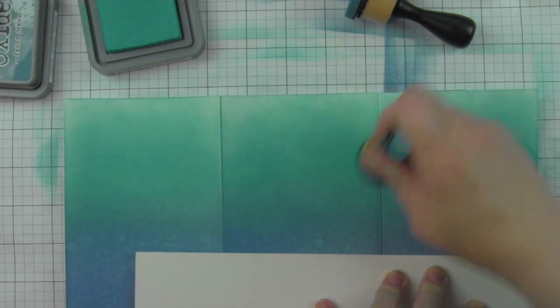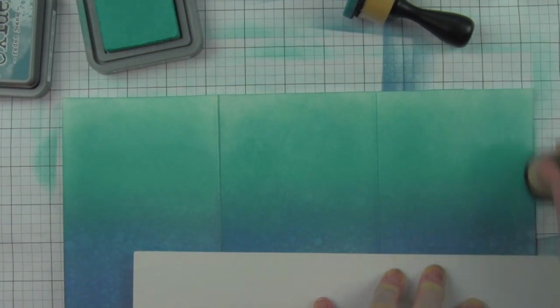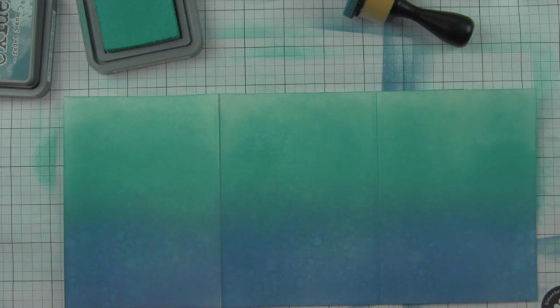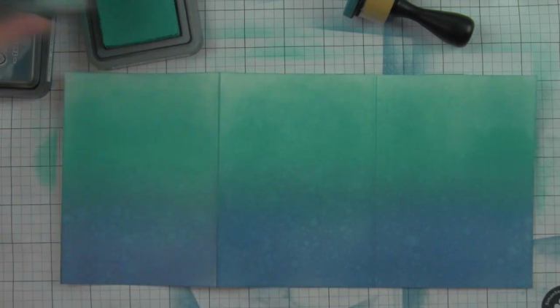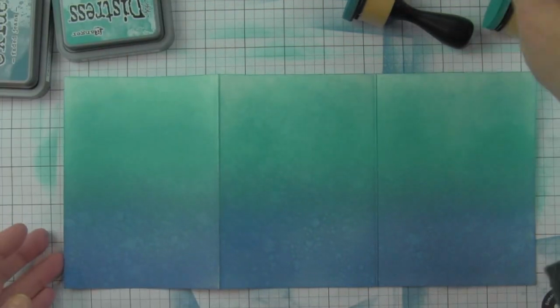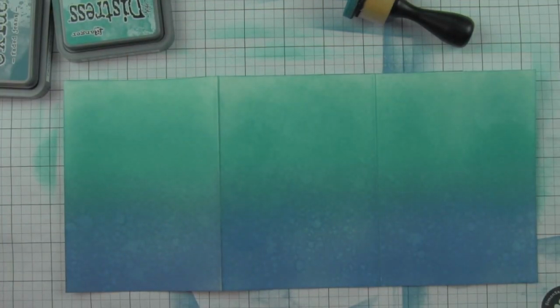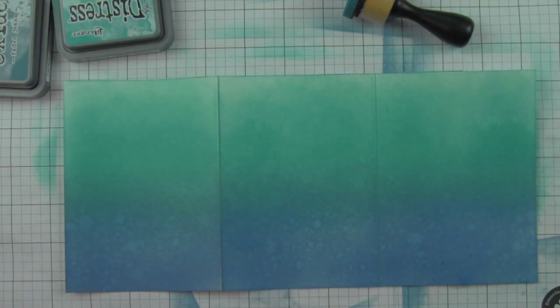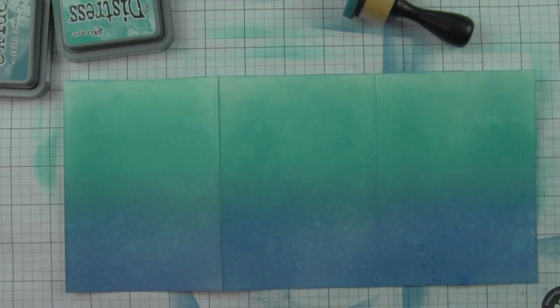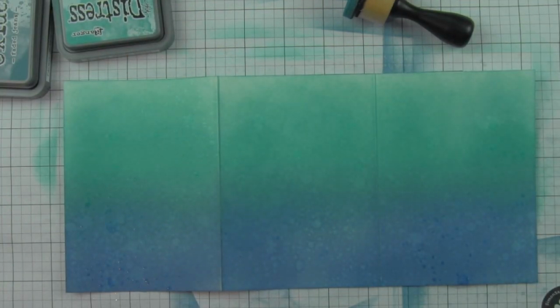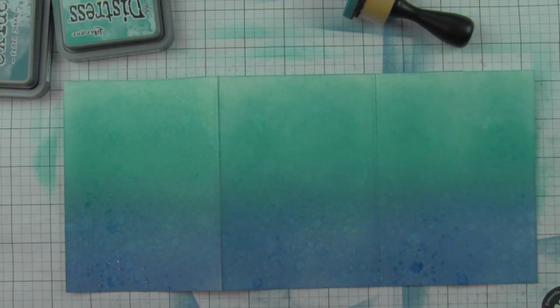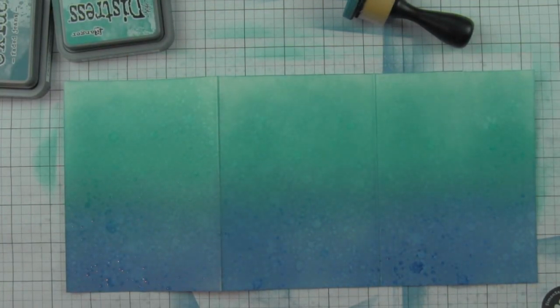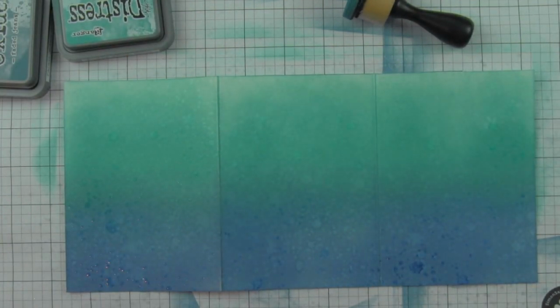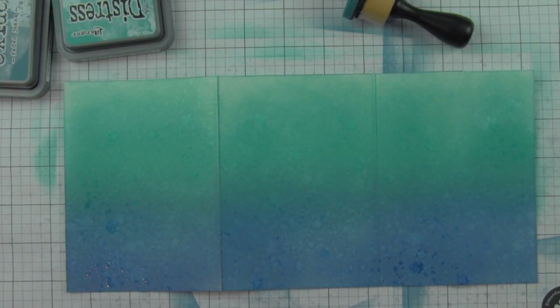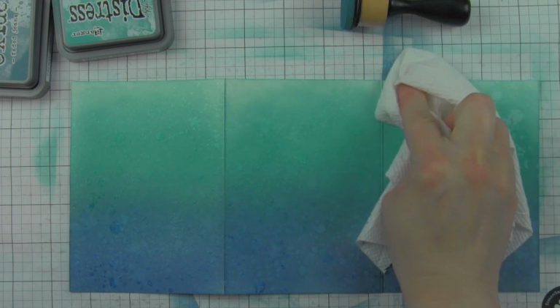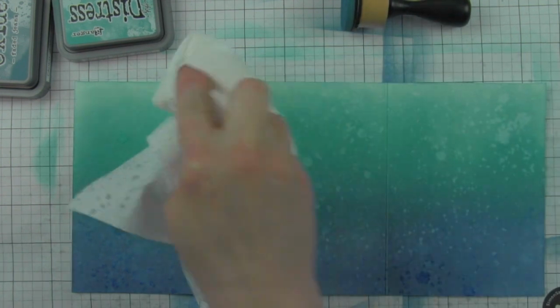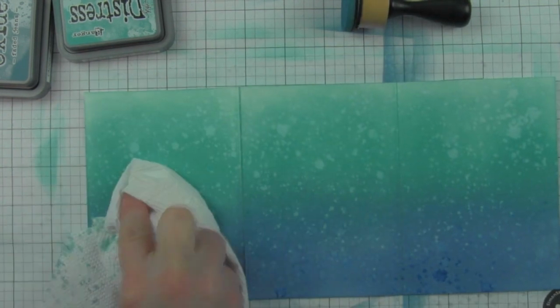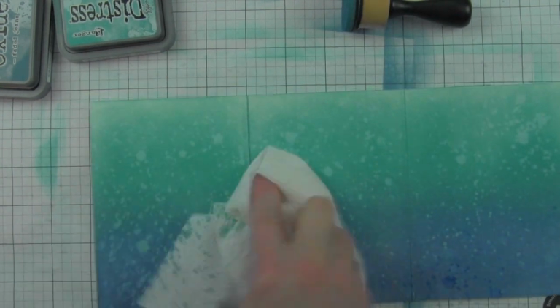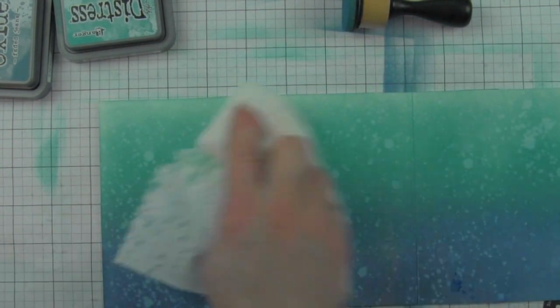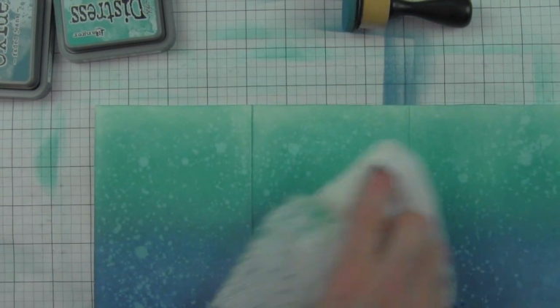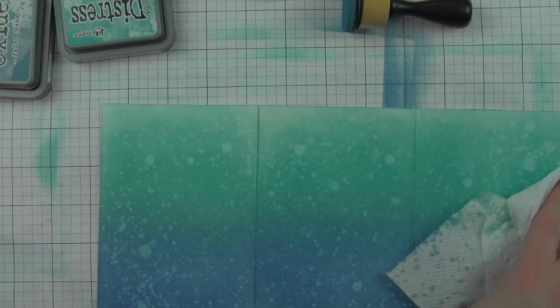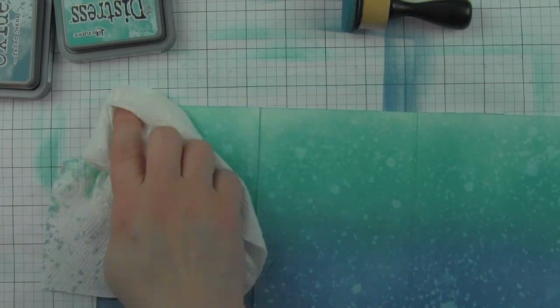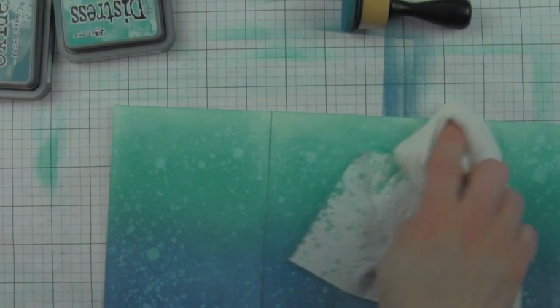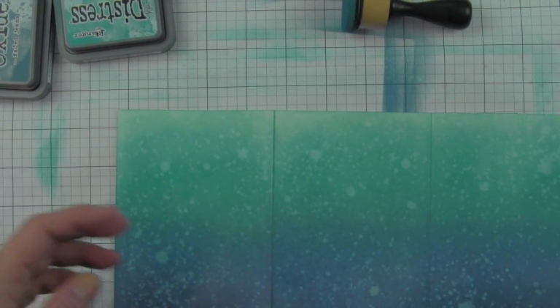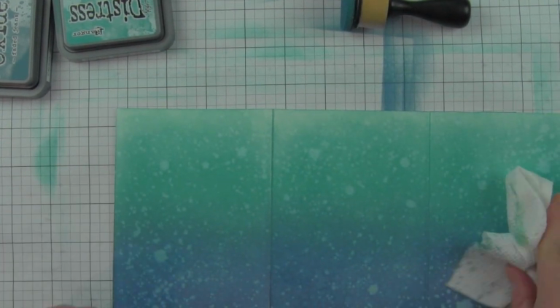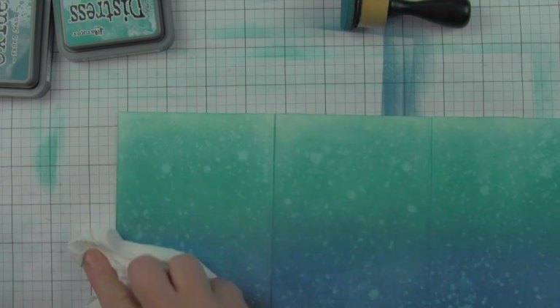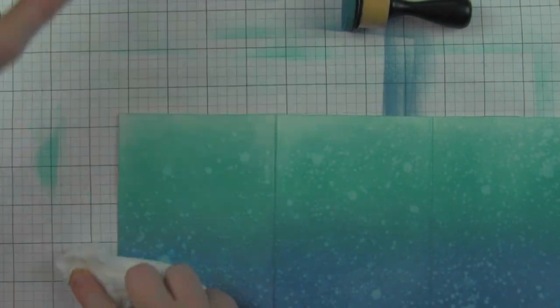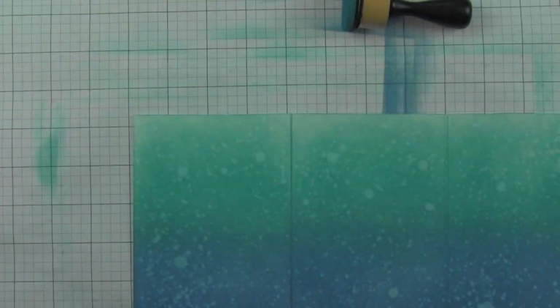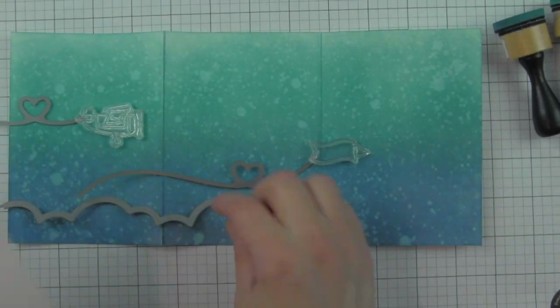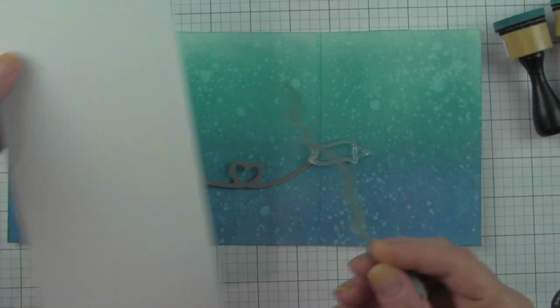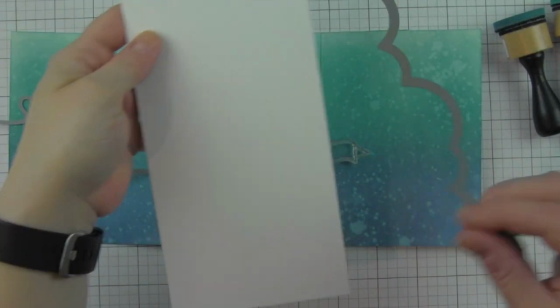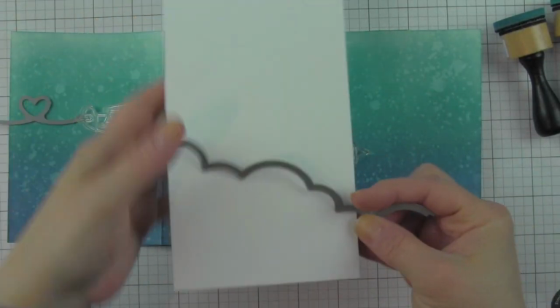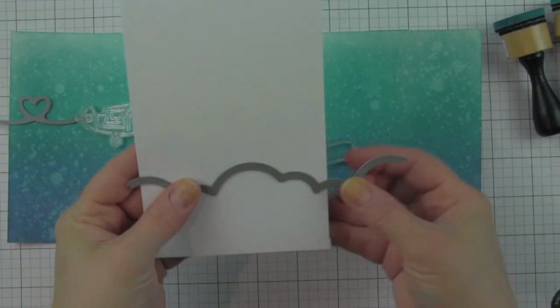You can hide and disguise harsh areas with additional water, so I'm spritzing this again from the distress sprayer. I blotted it with a paper towel and I think it looks much better, so we're going to go with that and let it completely air dry.